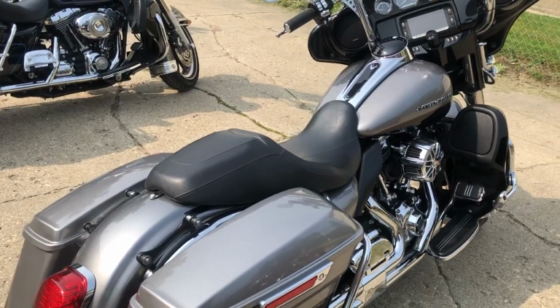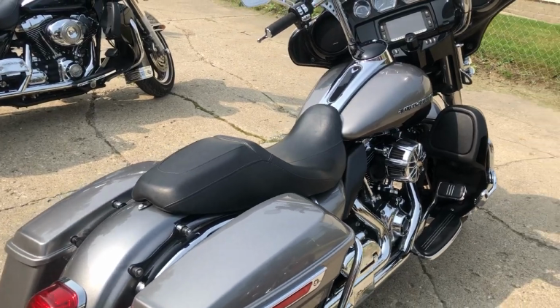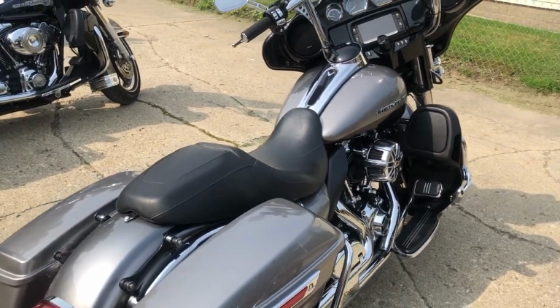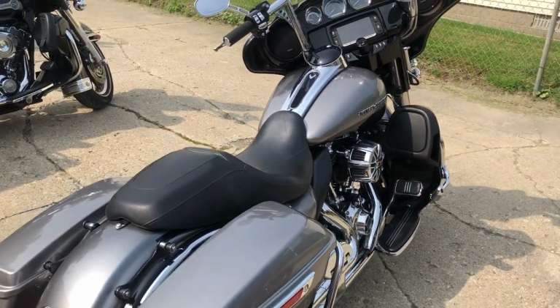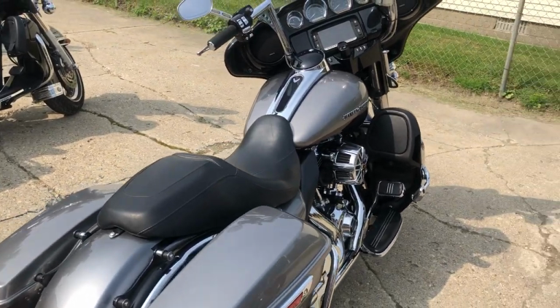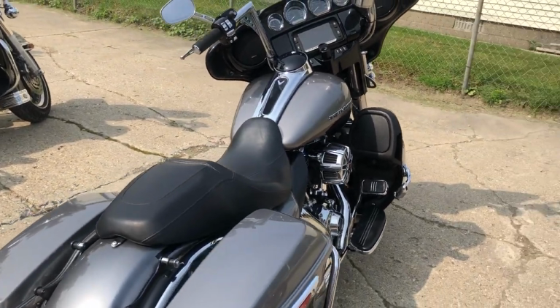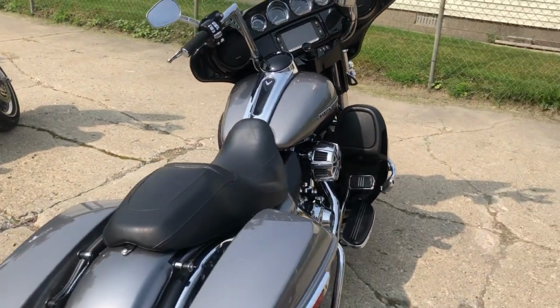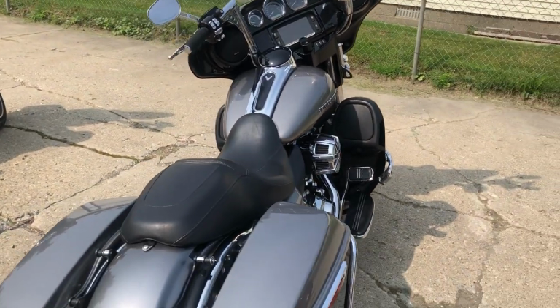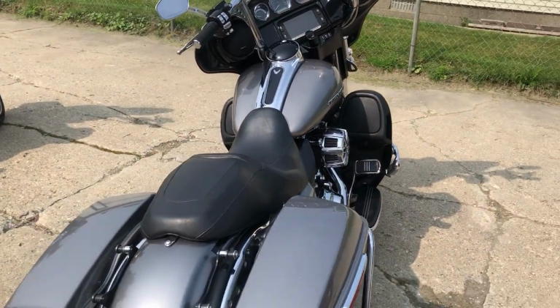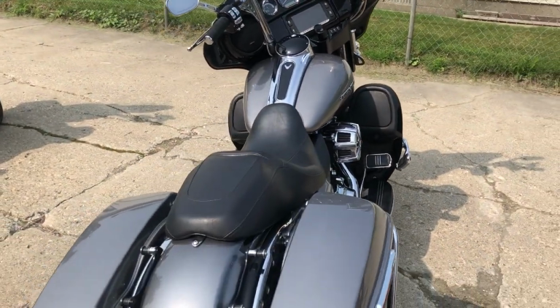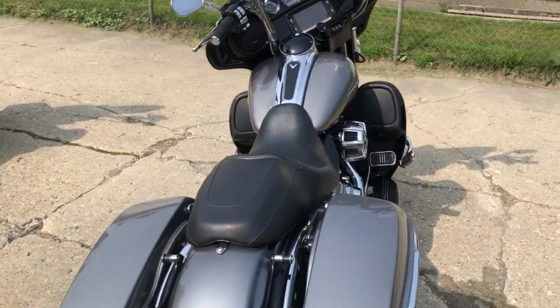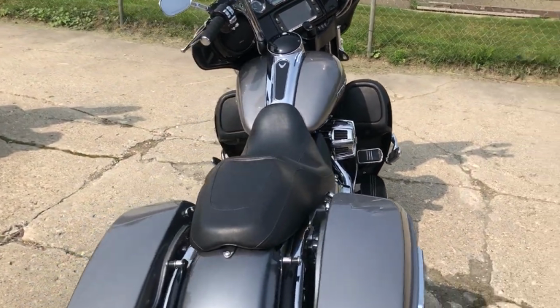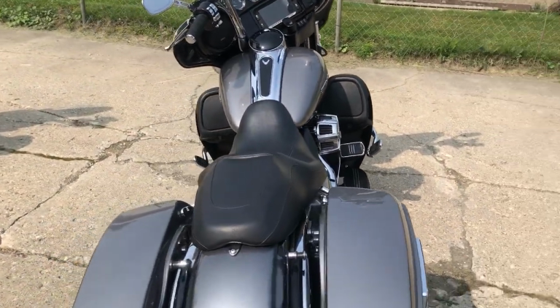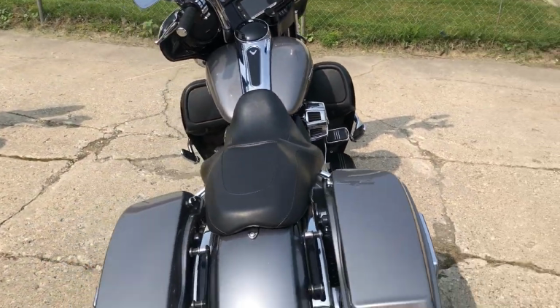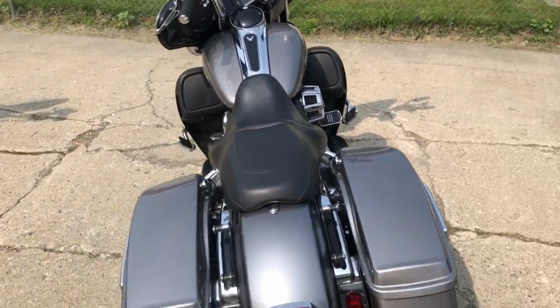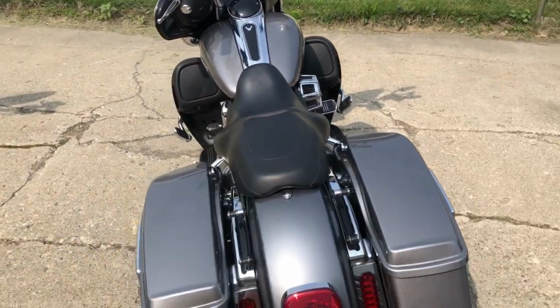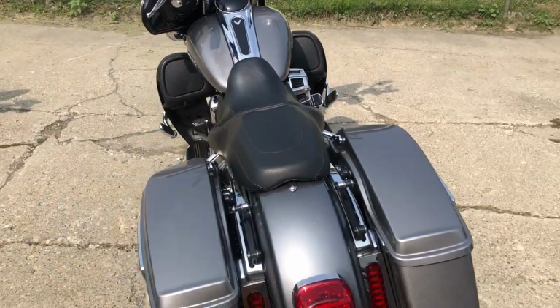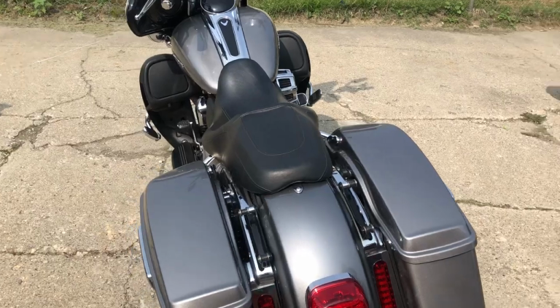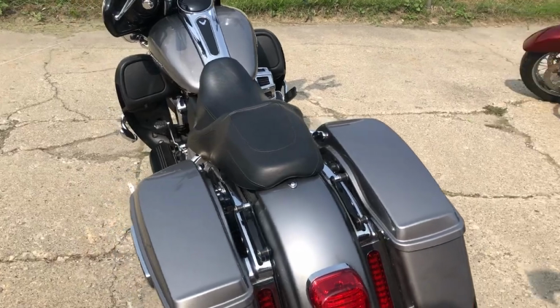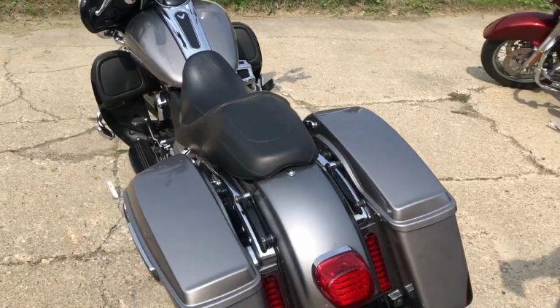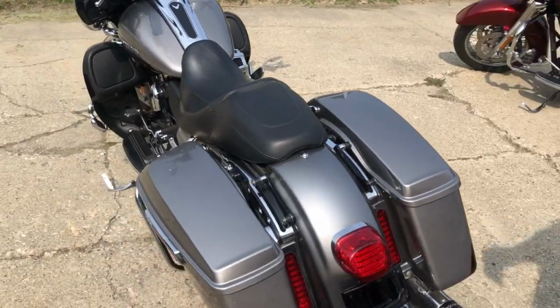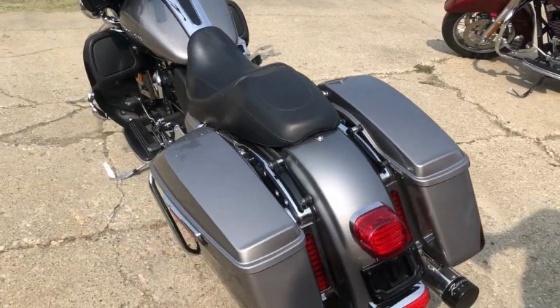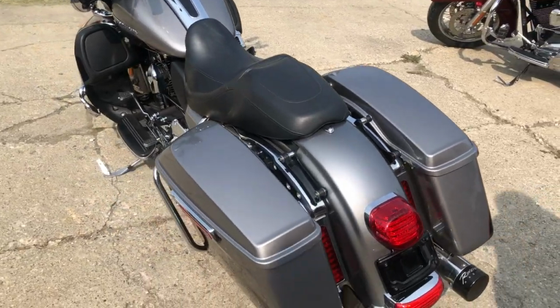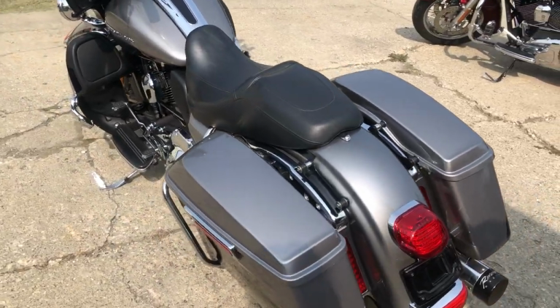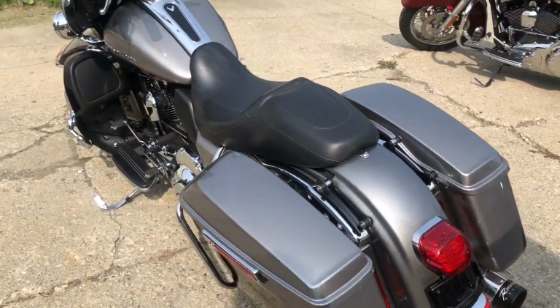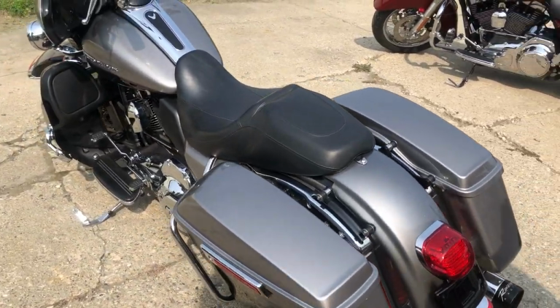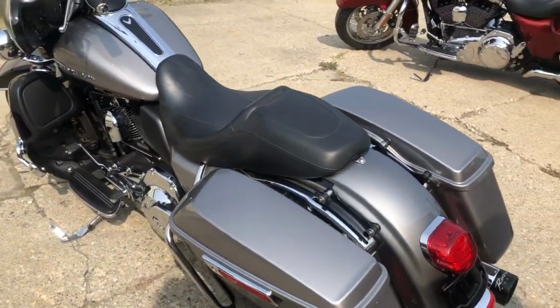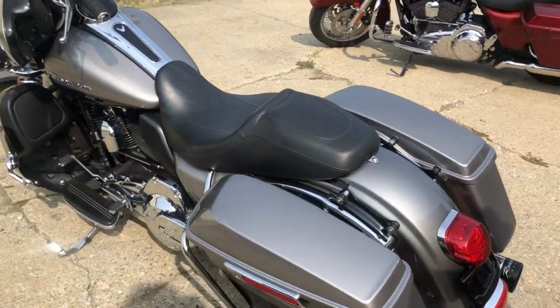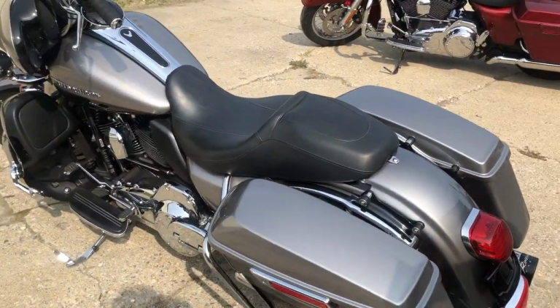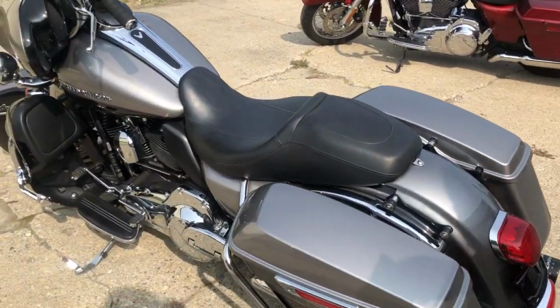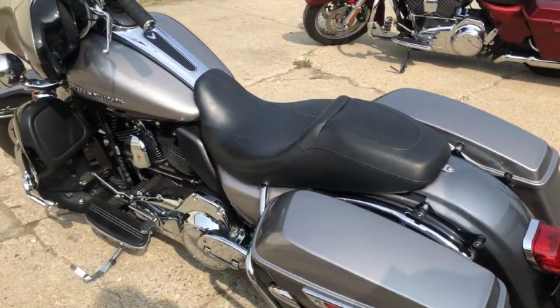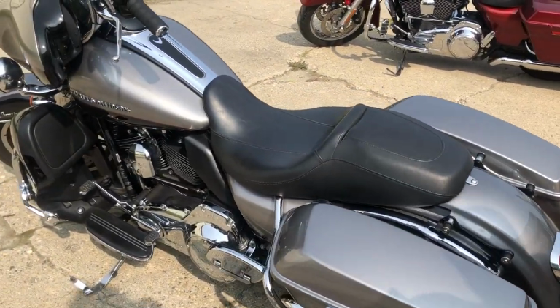Hey guys, ApprovalPowerSports.com here. We're doing some videos on some stuff that just came into the showroom. Got a 2016 Ultra Limited for sale — over $2,000 in extras on this one.